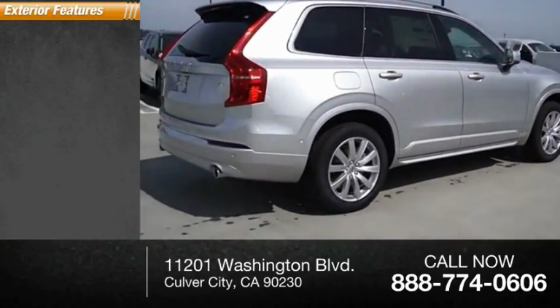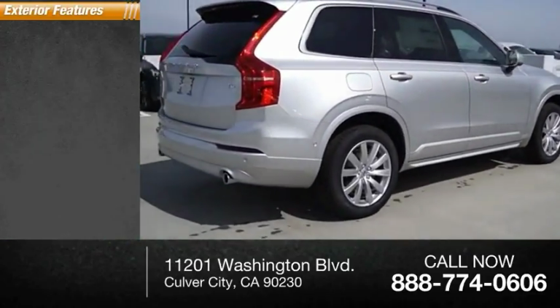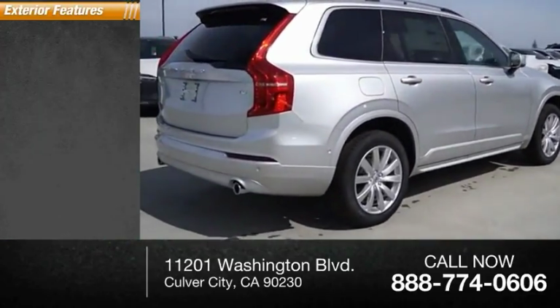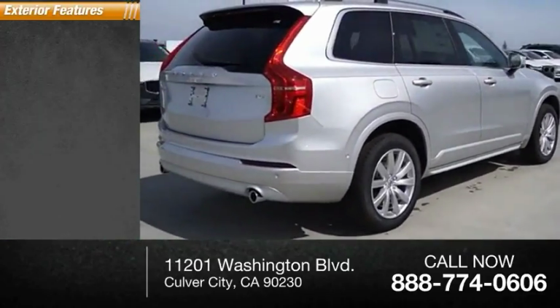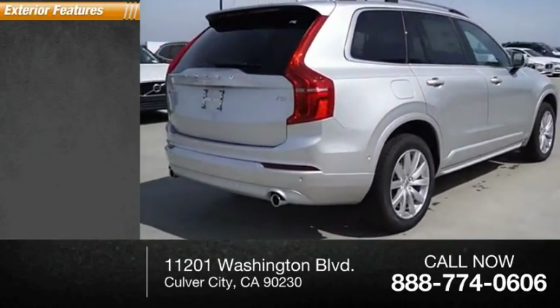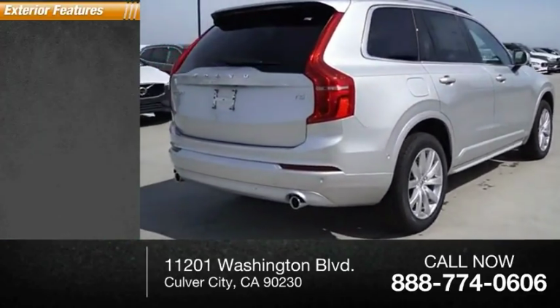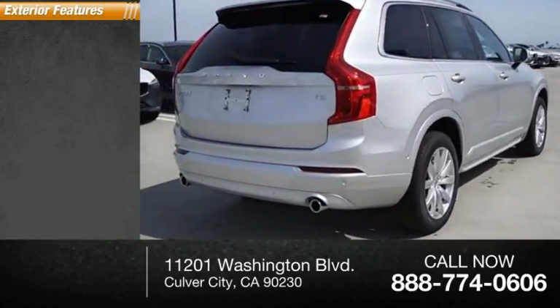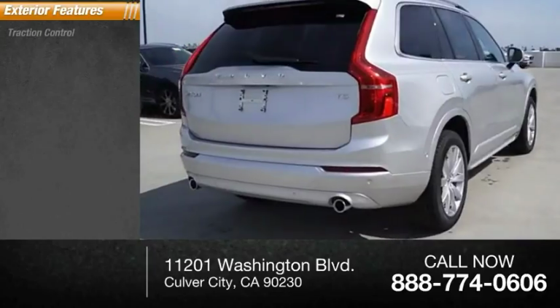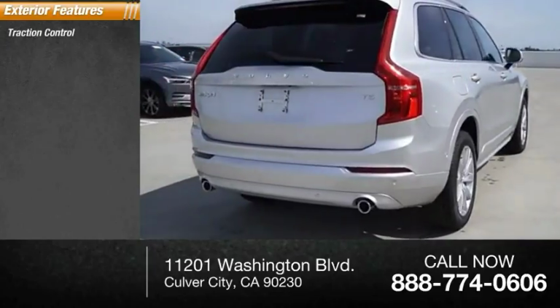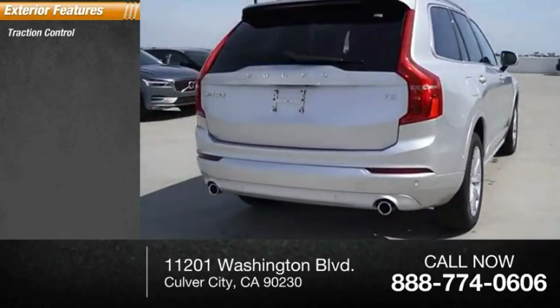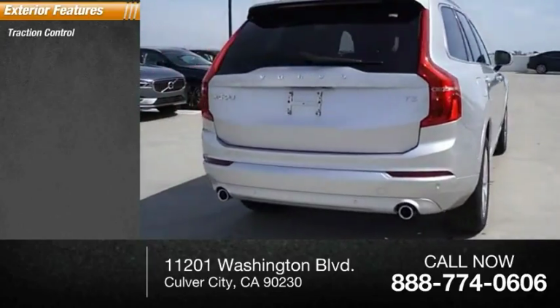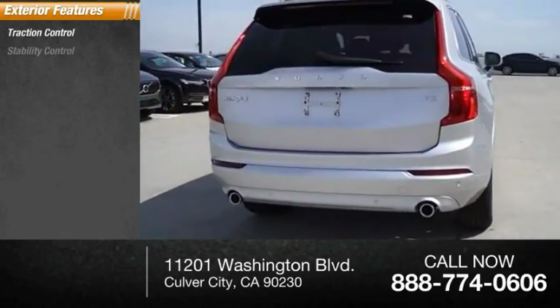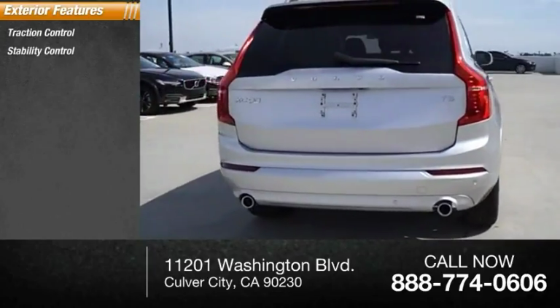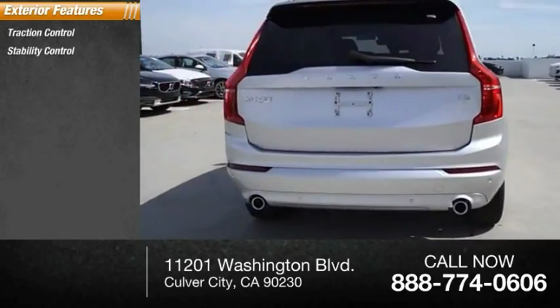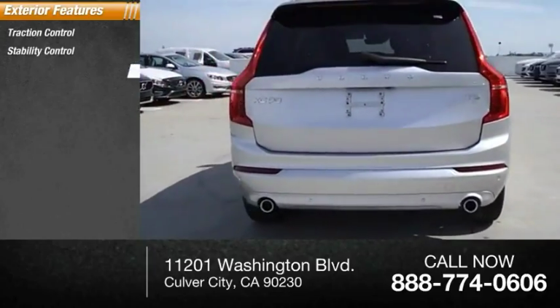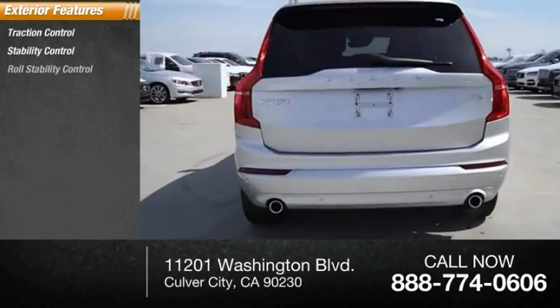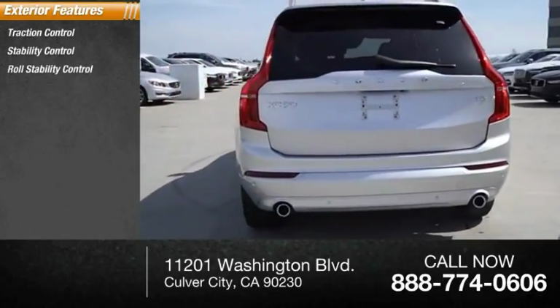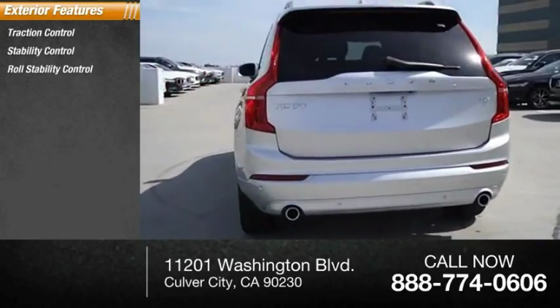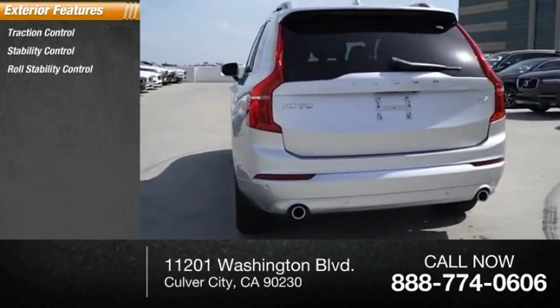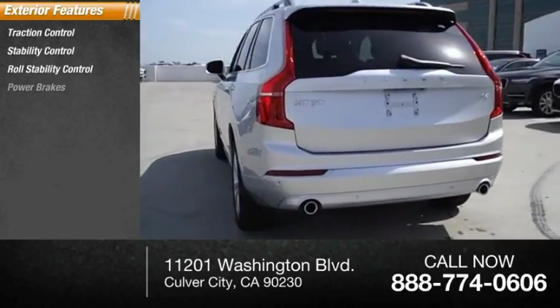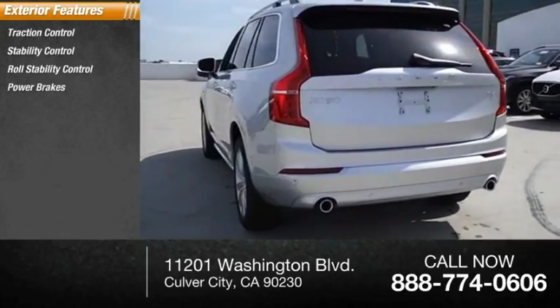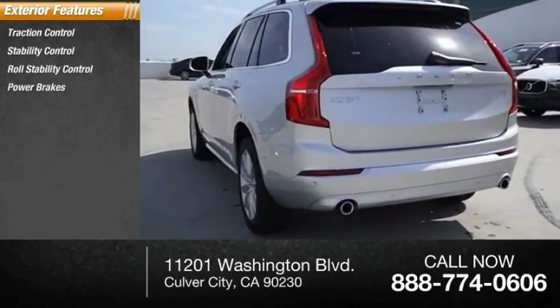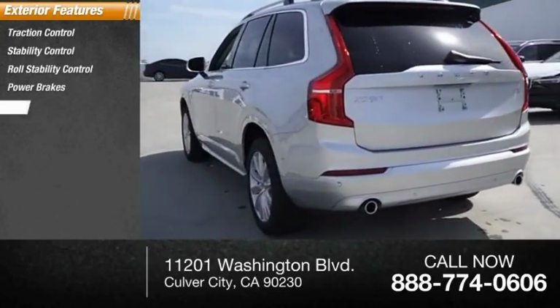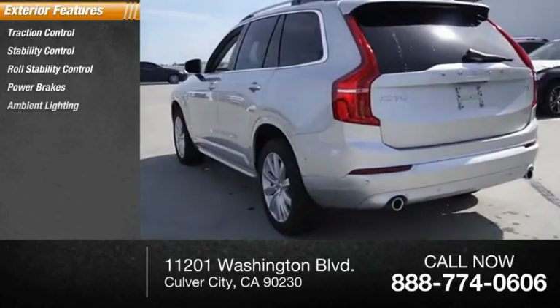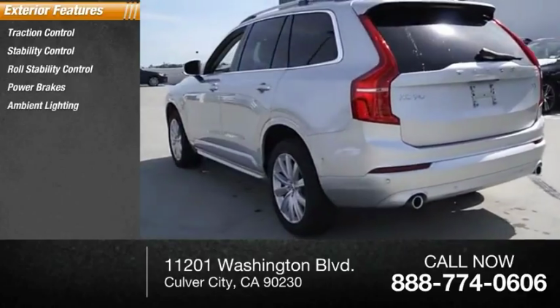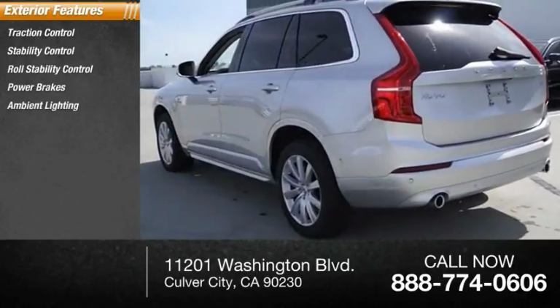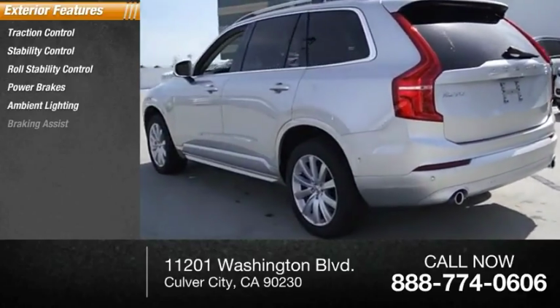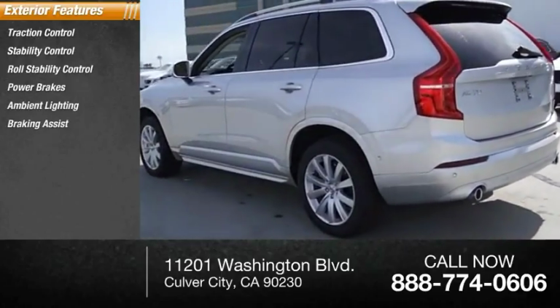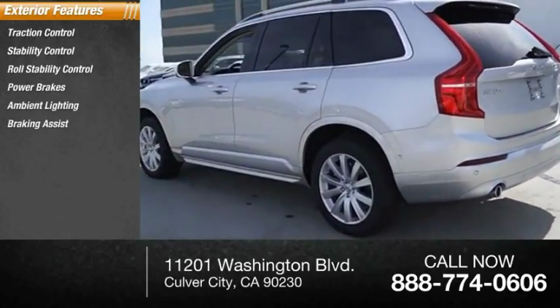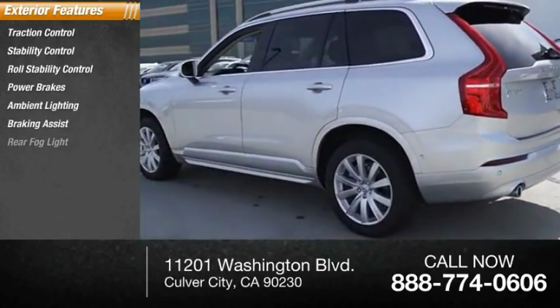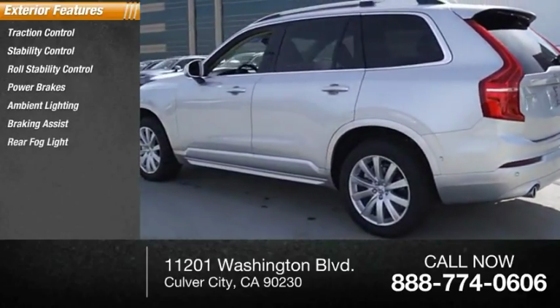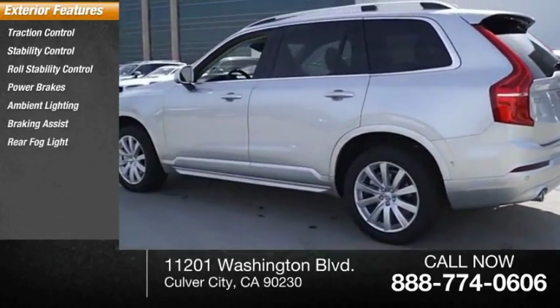Here are some of this vehicle's great options: traction control, stability control, roll stability control, power brakes, ambient lighting, braking assist, rear fog light.